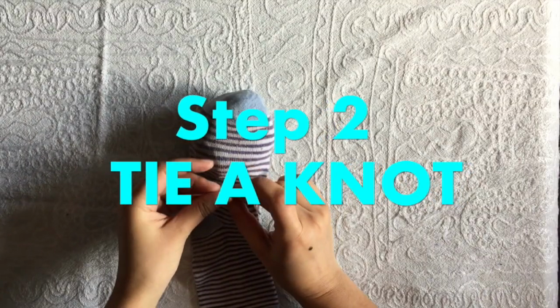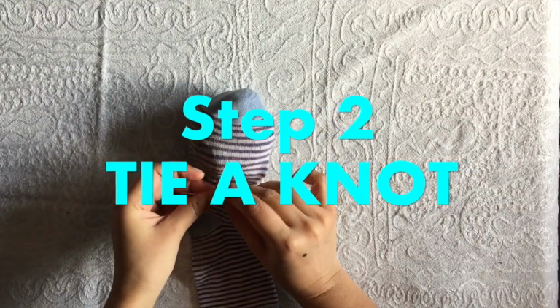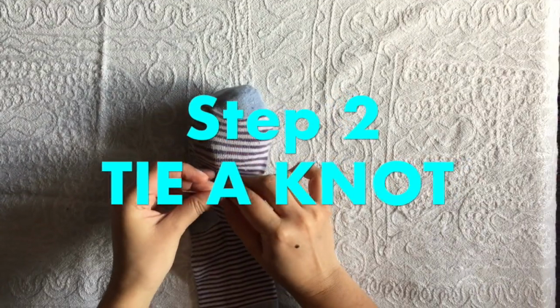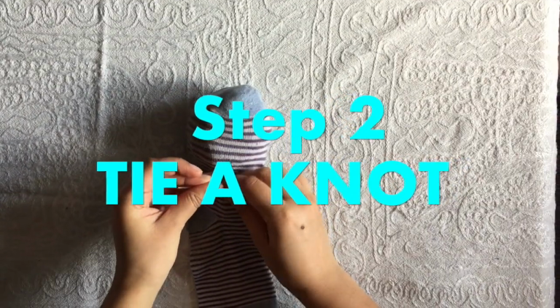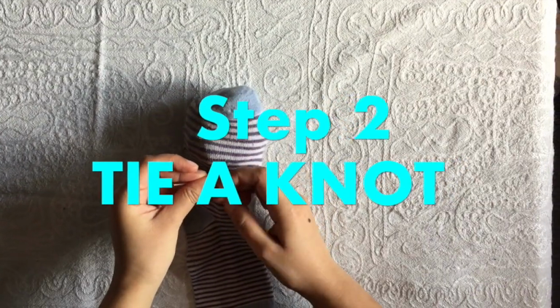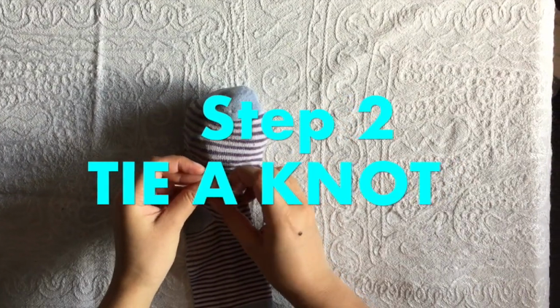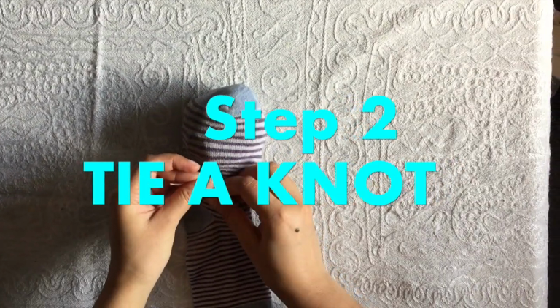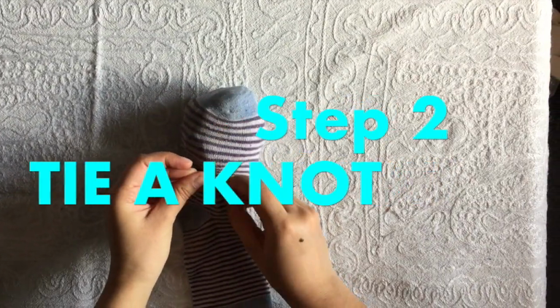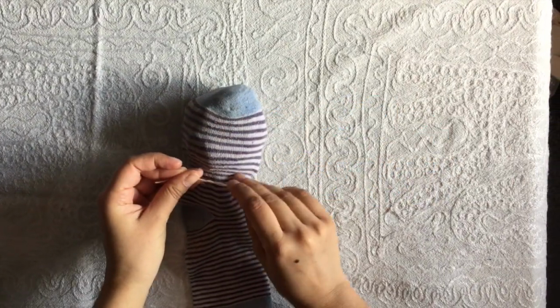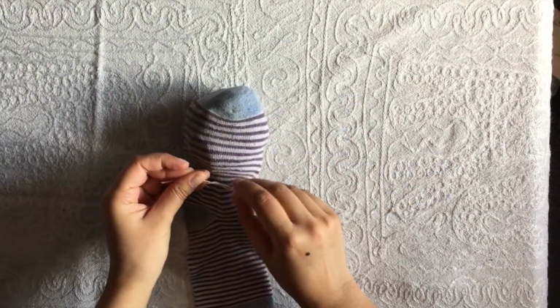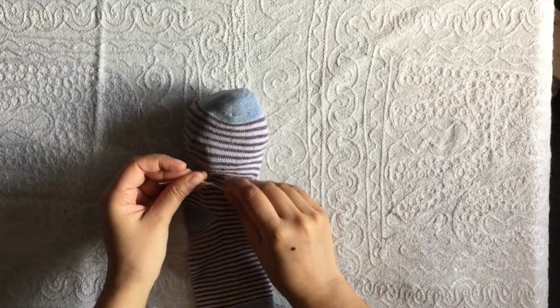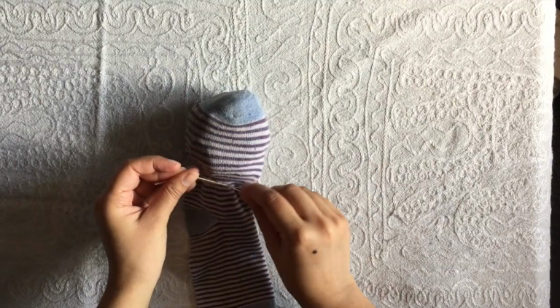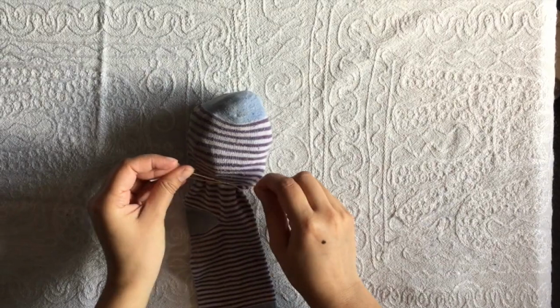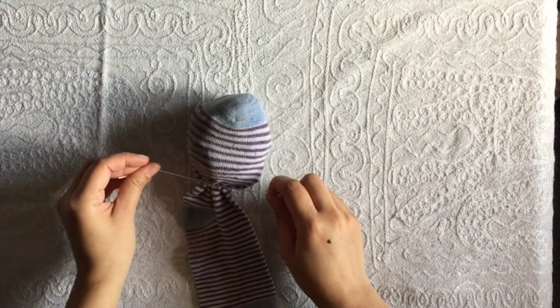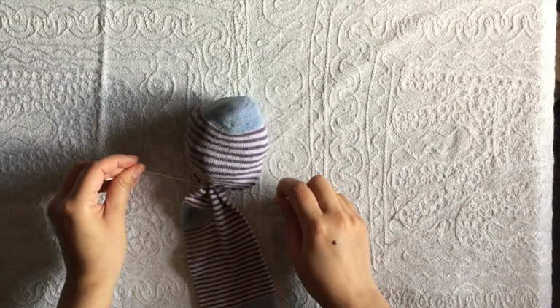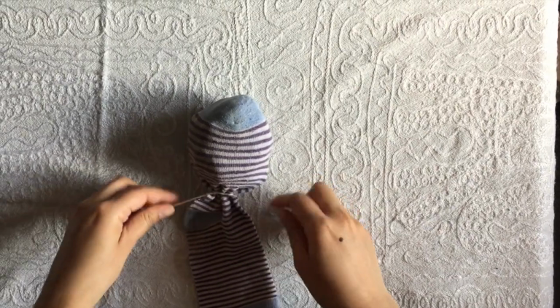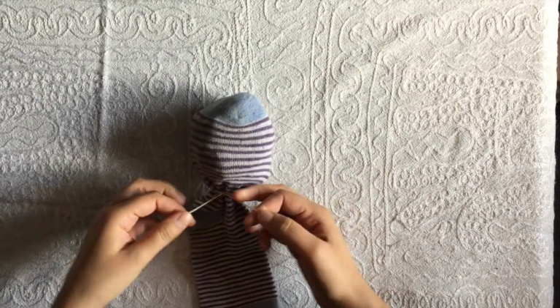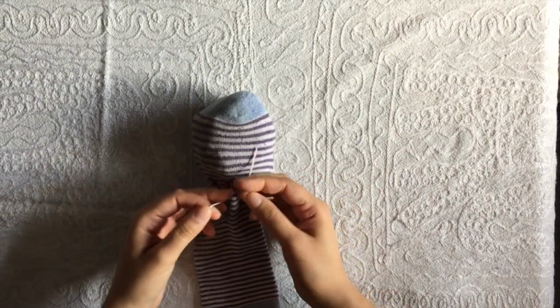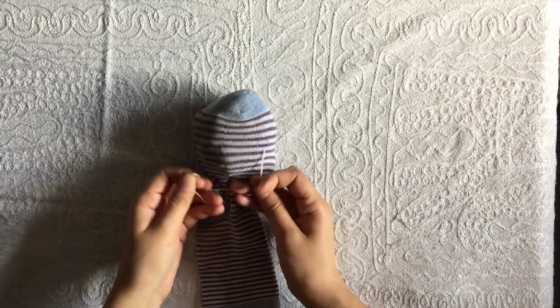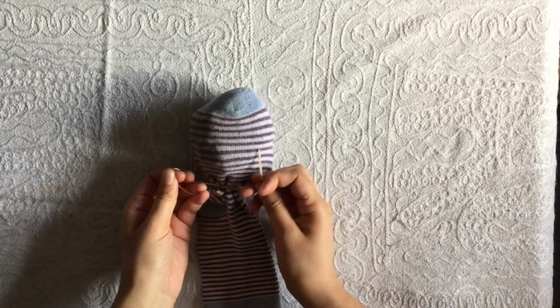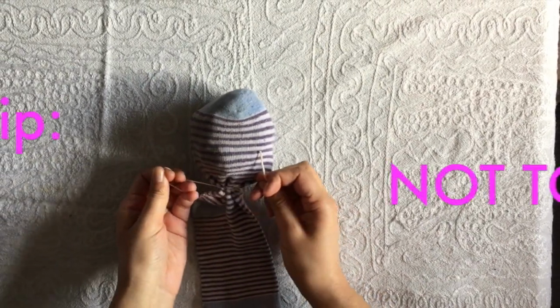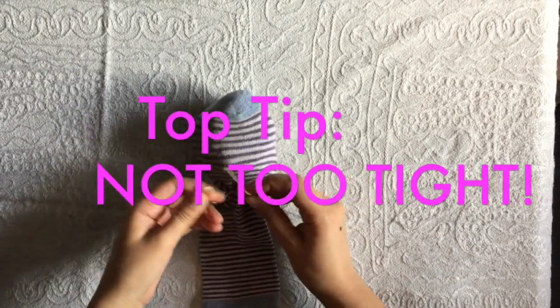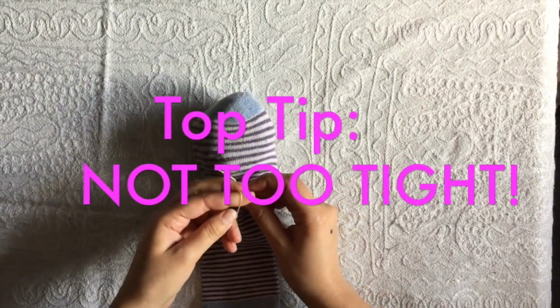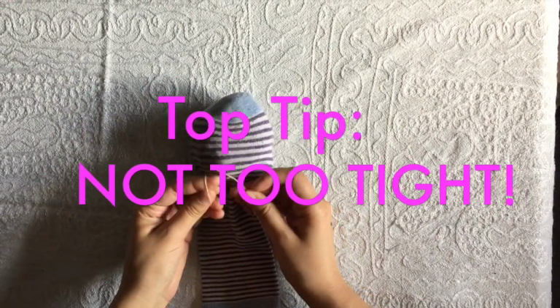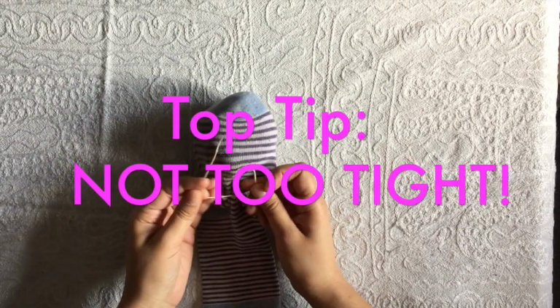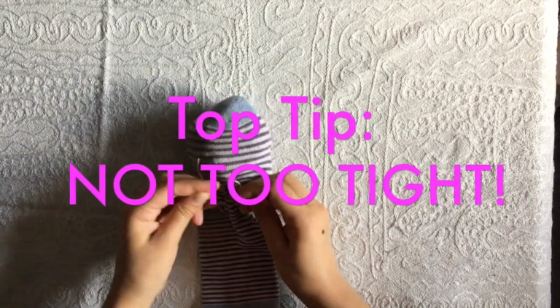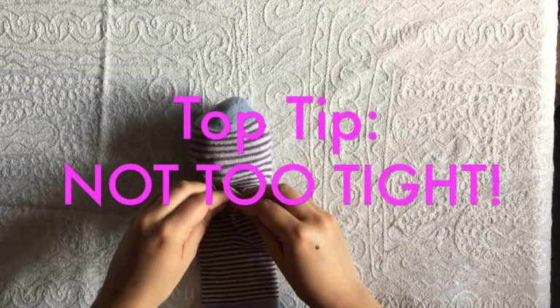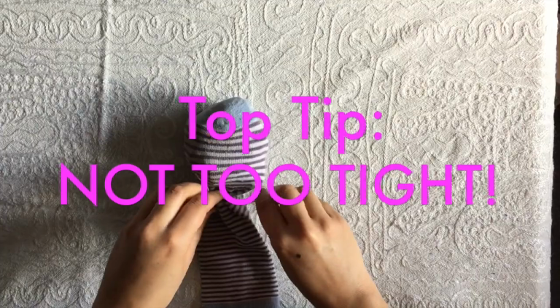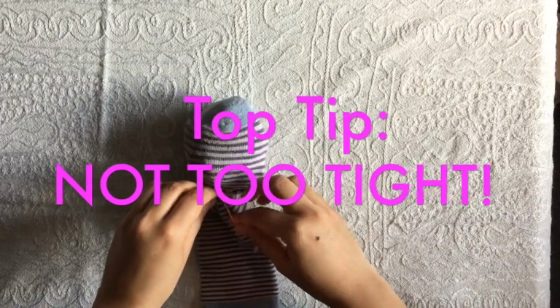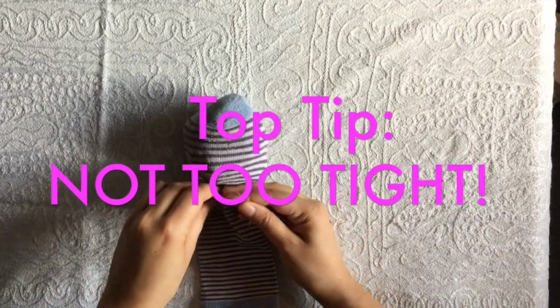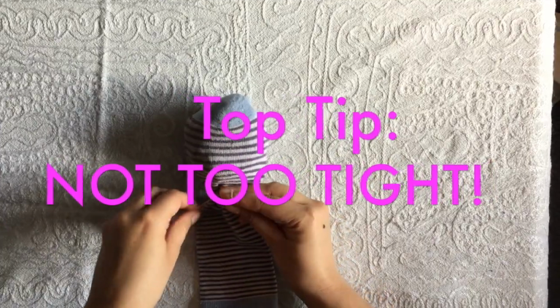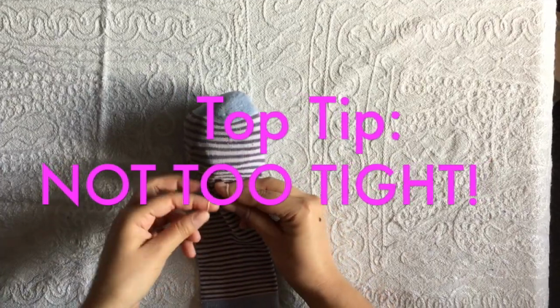Step 2. Take your string and wrap it round the middle of the sock, just above where you stuffed it. Try not to tie the knot too tight.